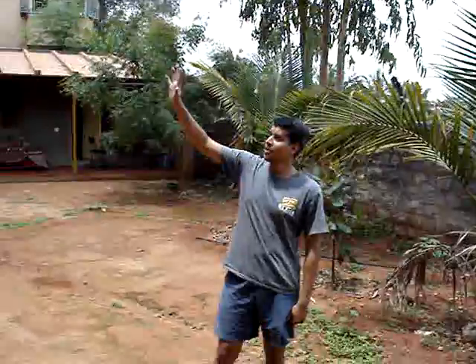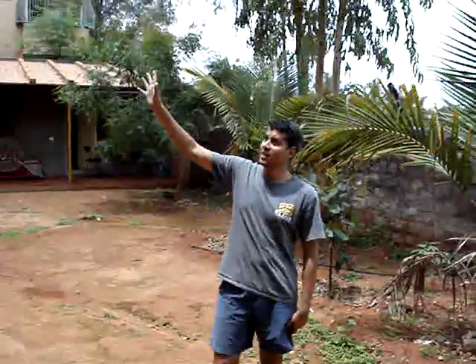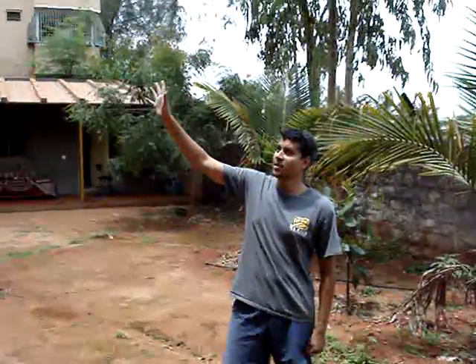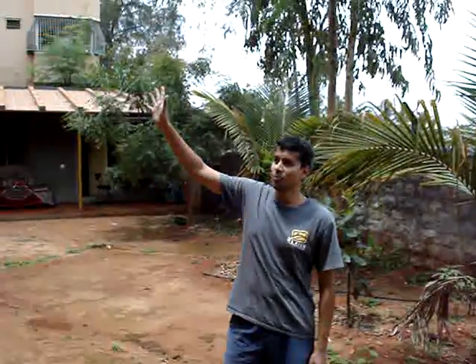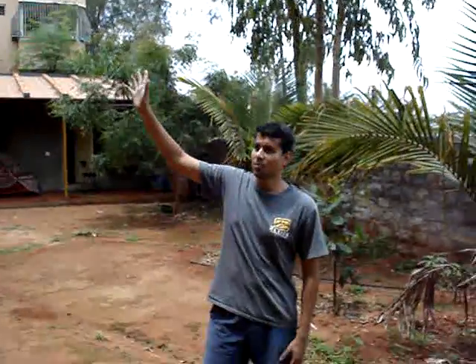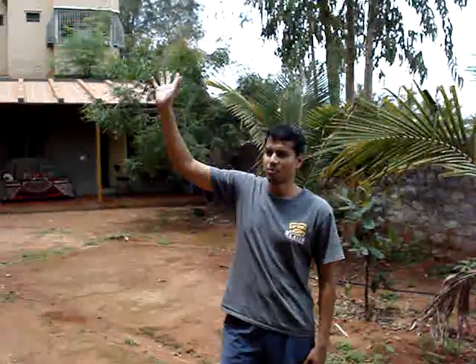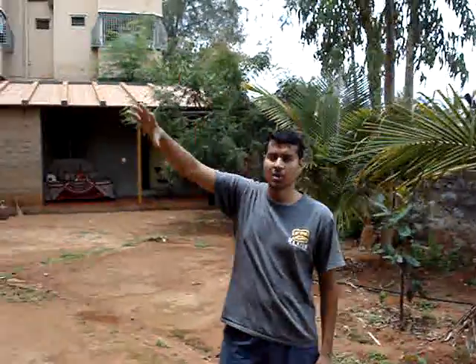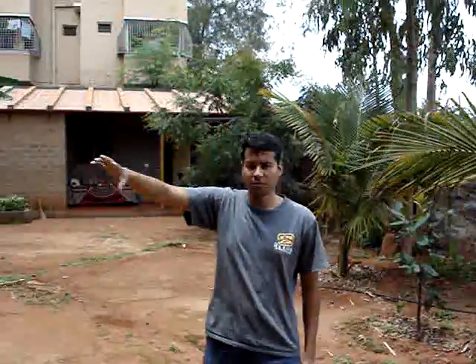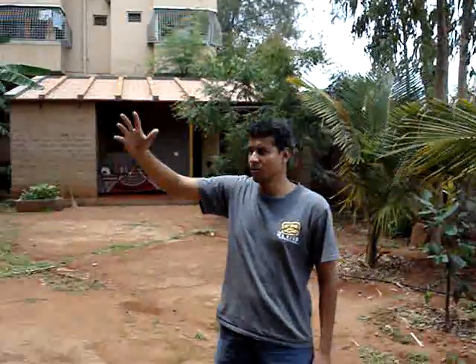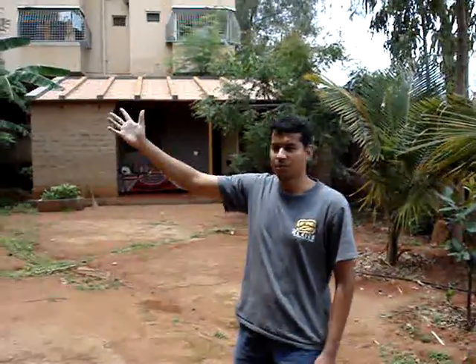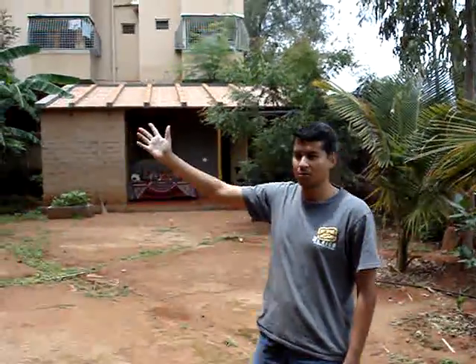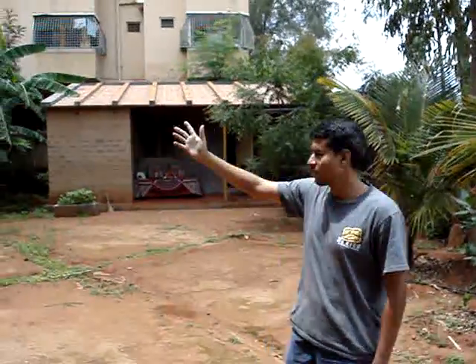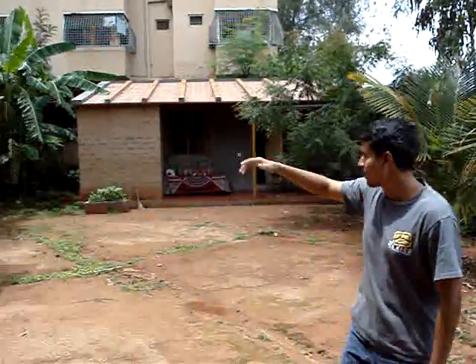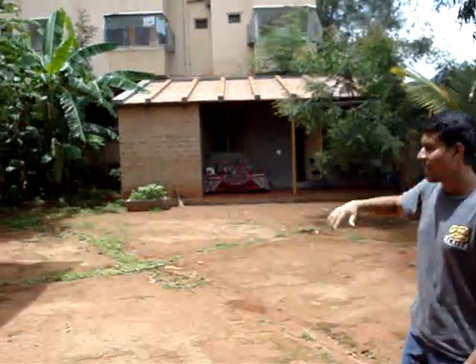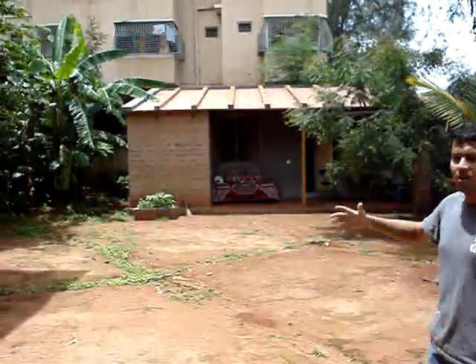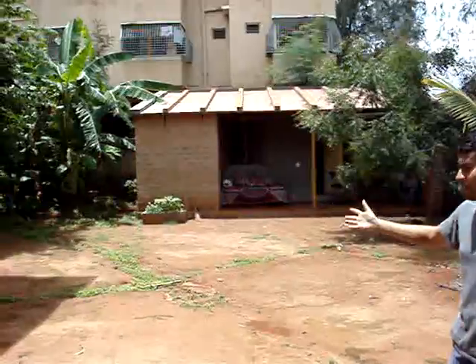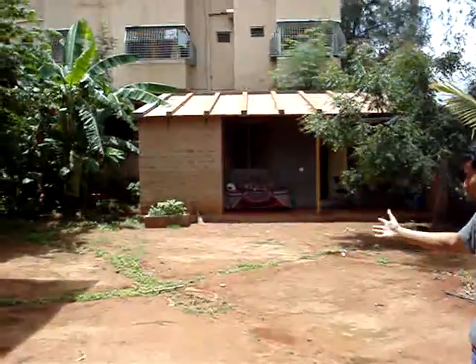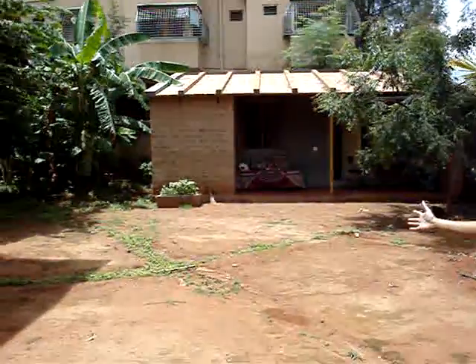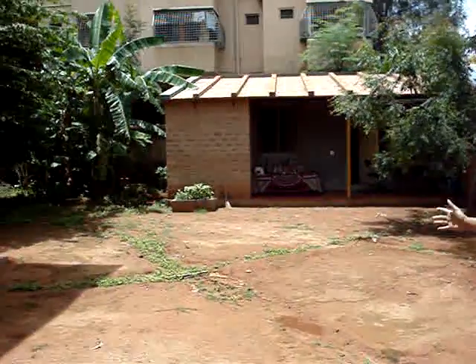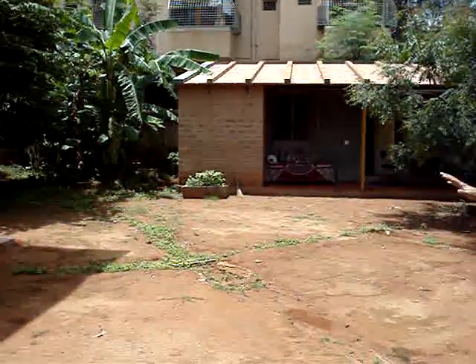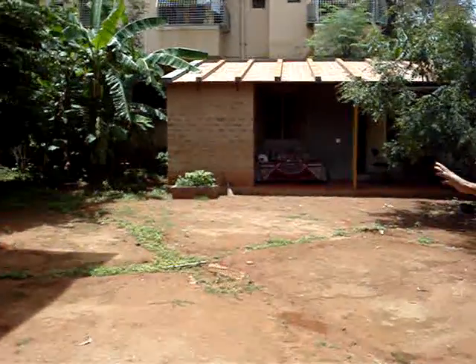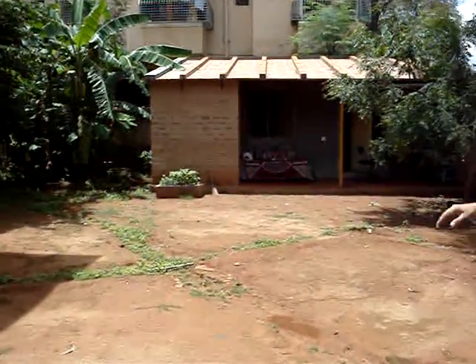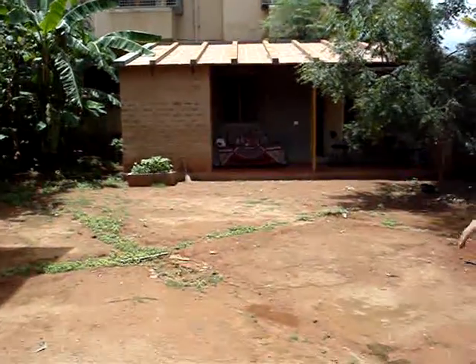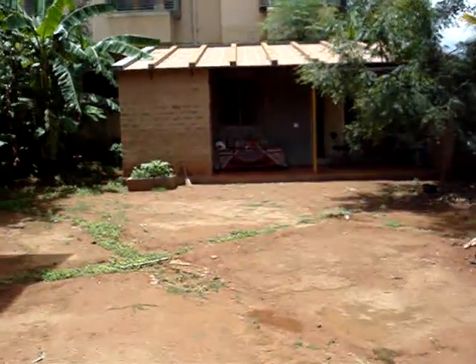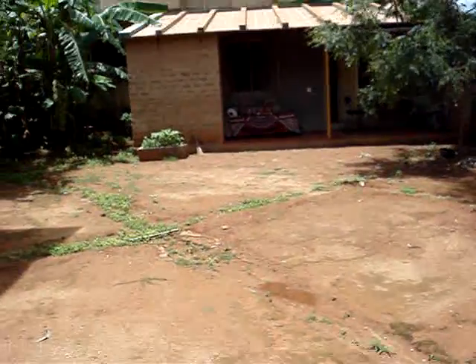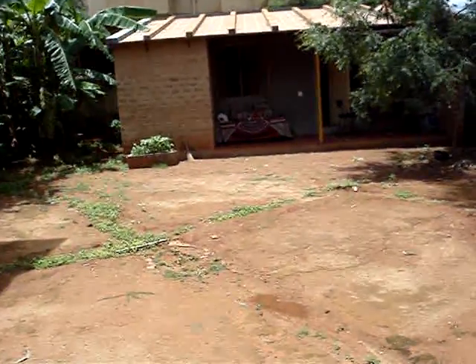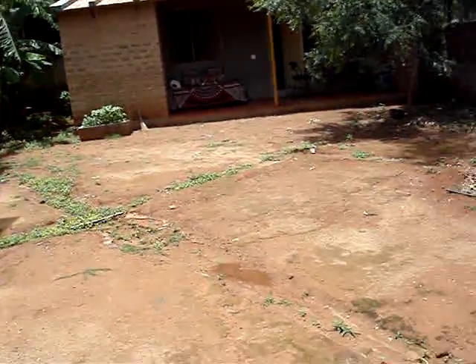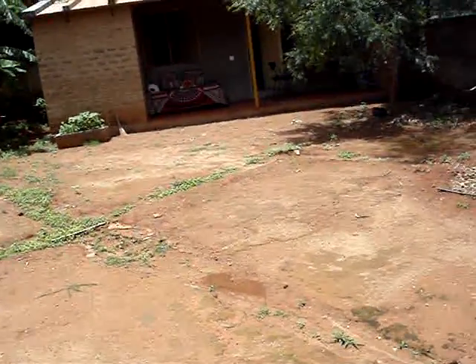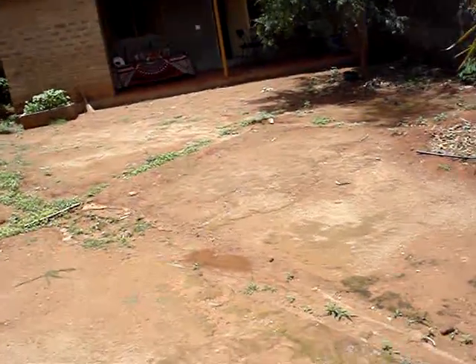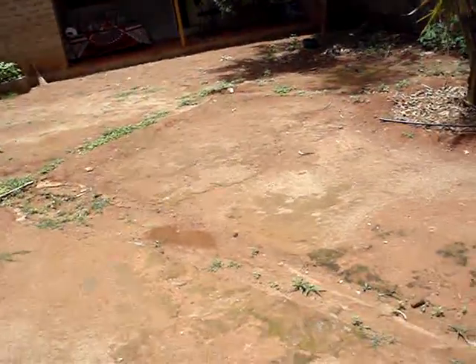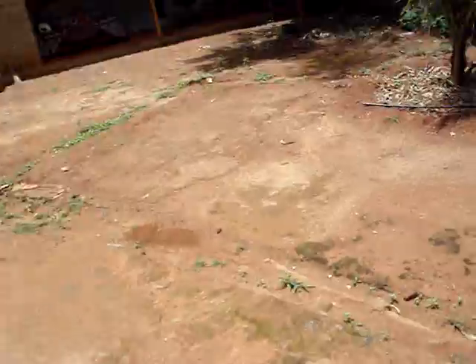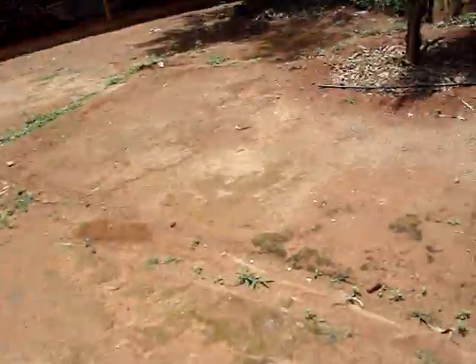All the water that's collected in the rooftops goes to the sump, which is then used for the household. All the rain that falls out here, in this open space, is channeled down into this chamber.